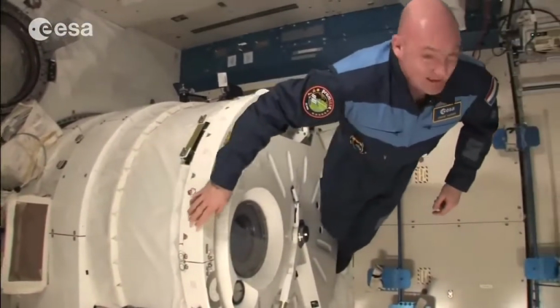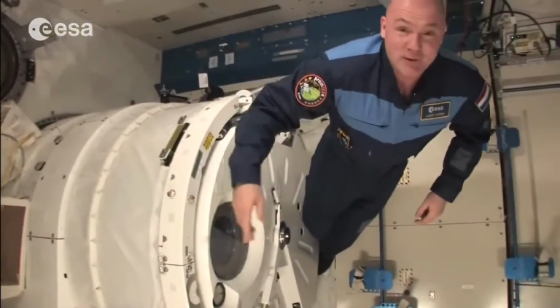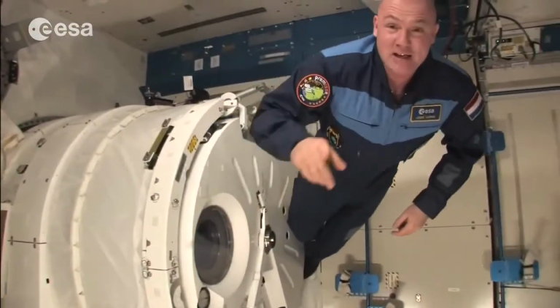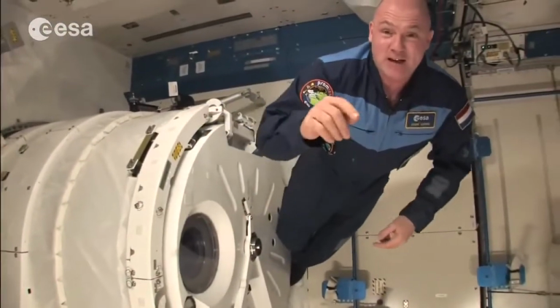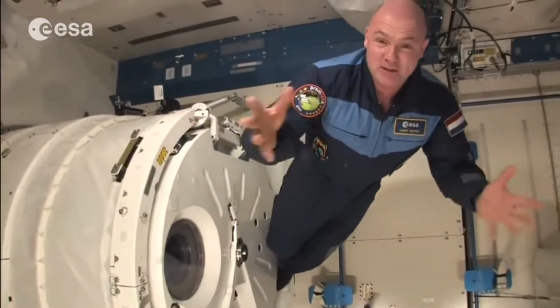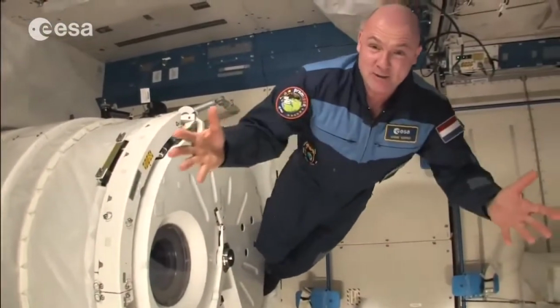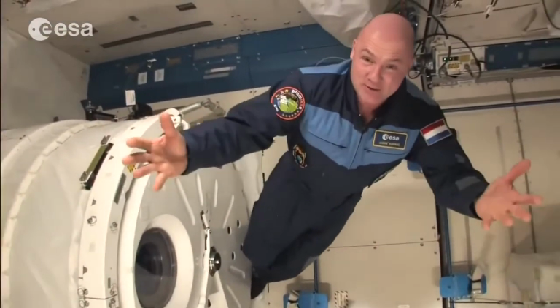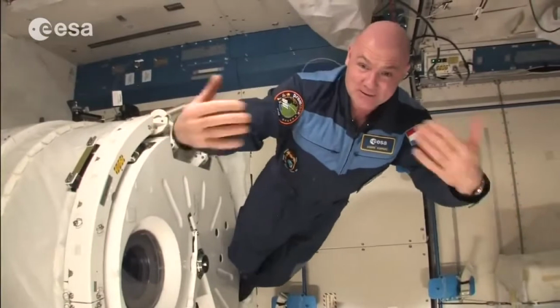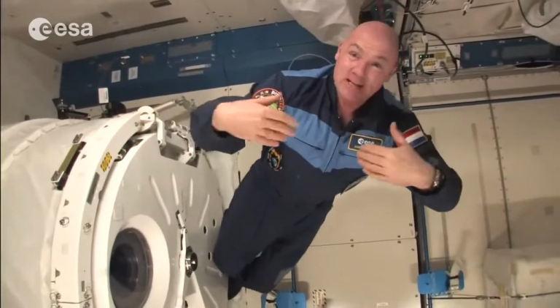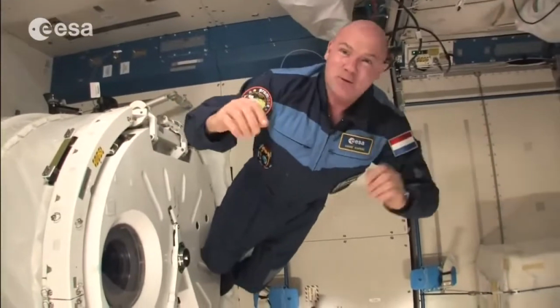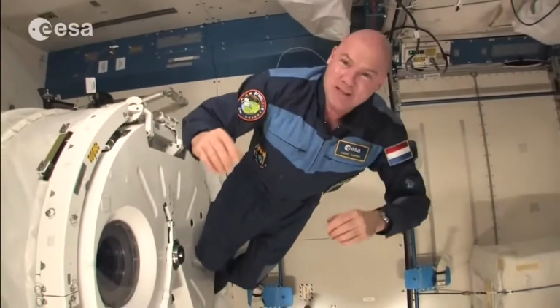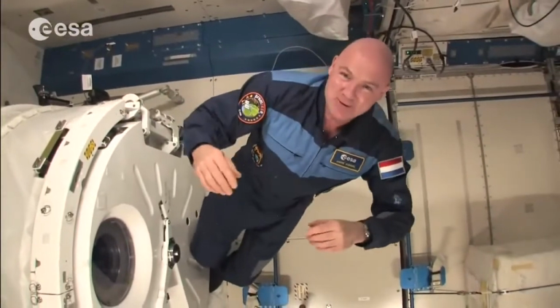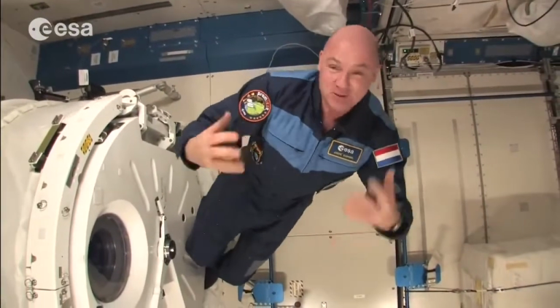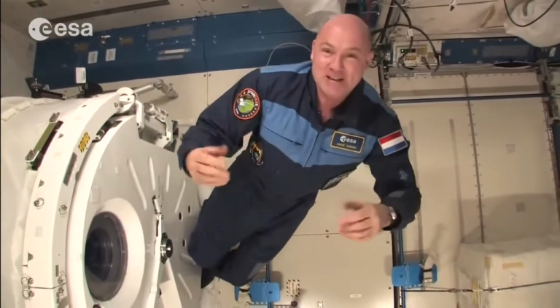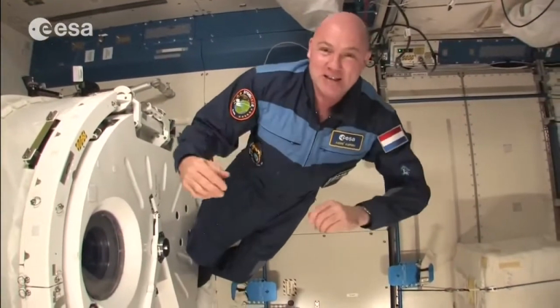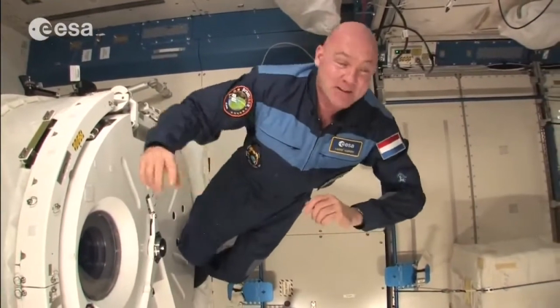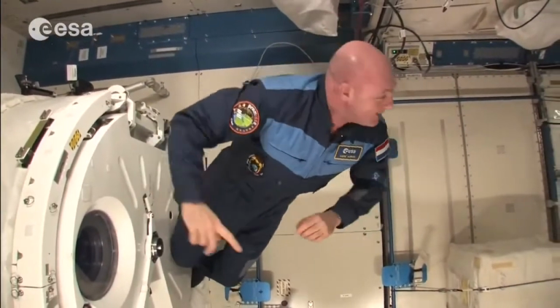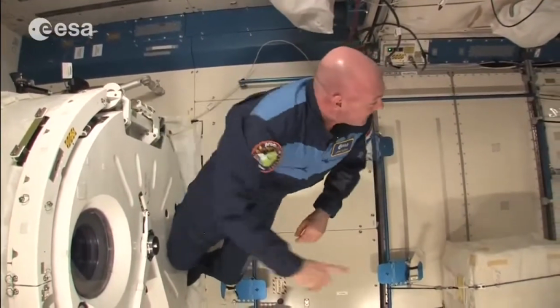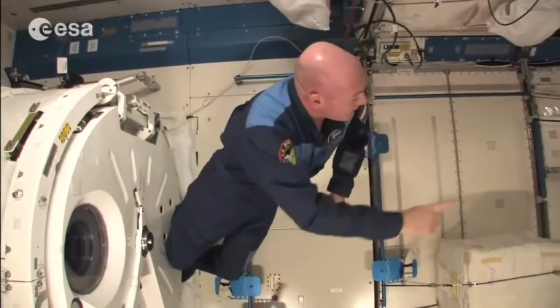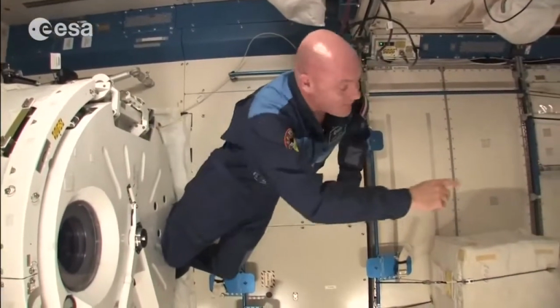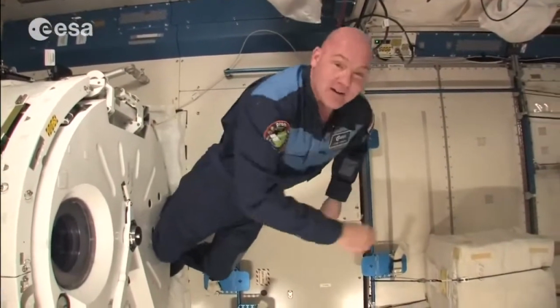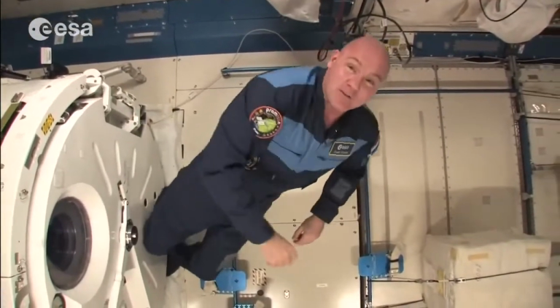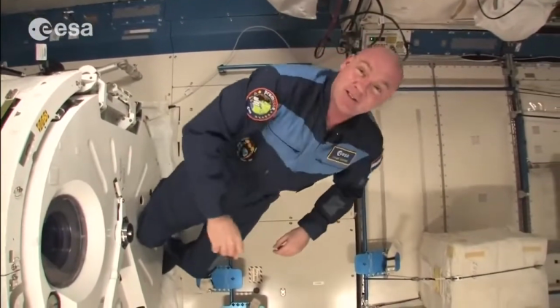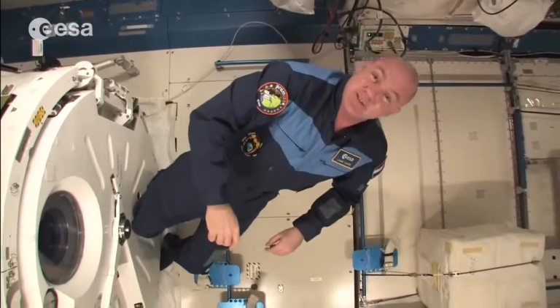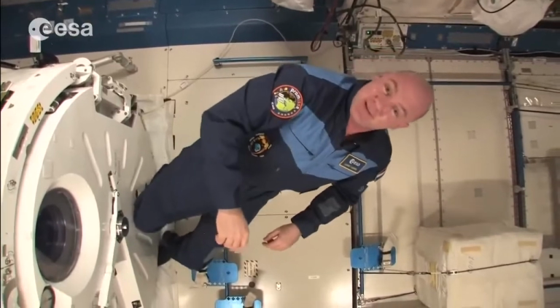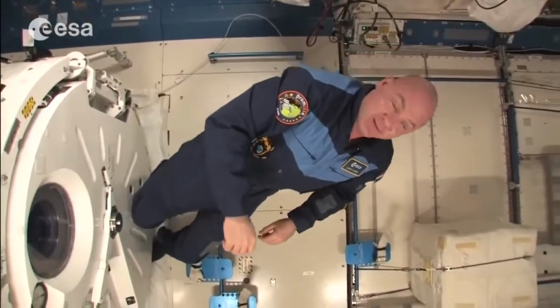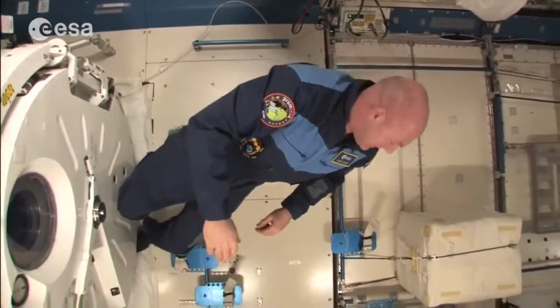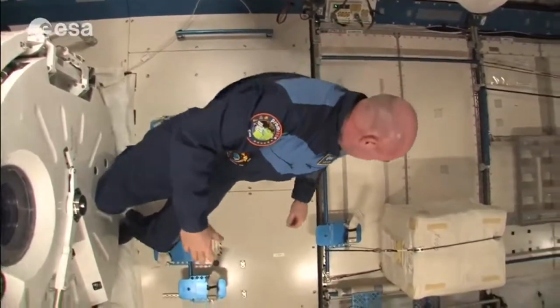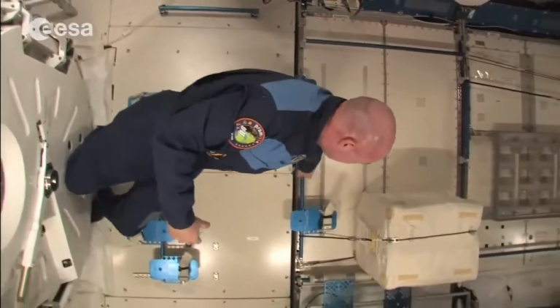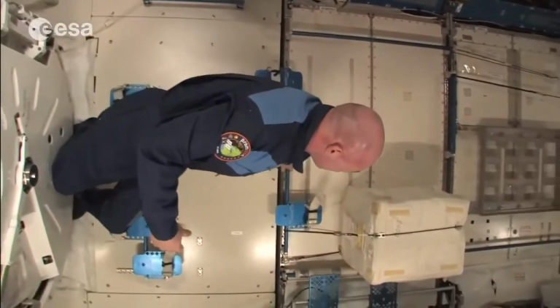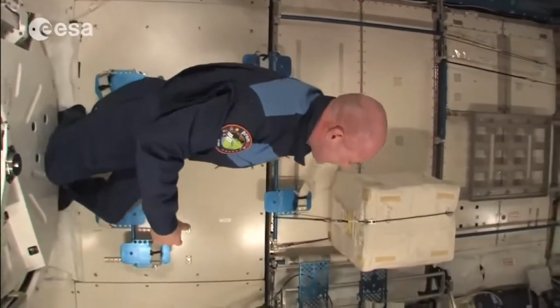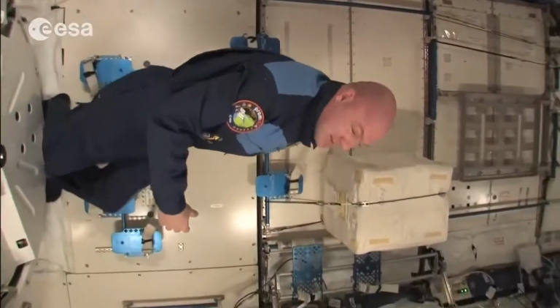We have a strange effect here: you look down on me or straight at me, but if you suddenly turn around the corner it looks a bit different.